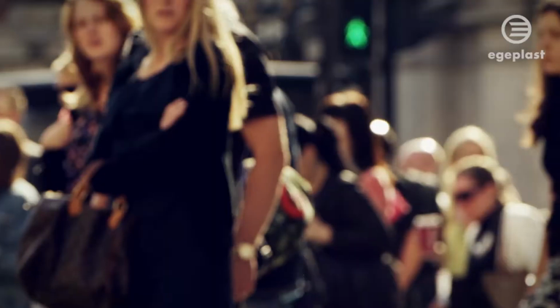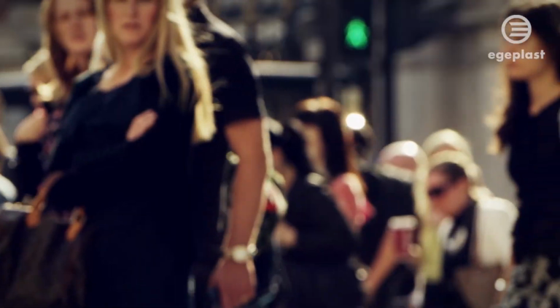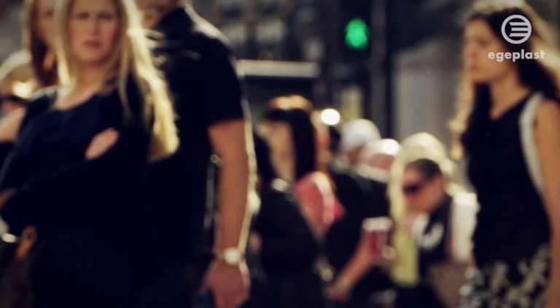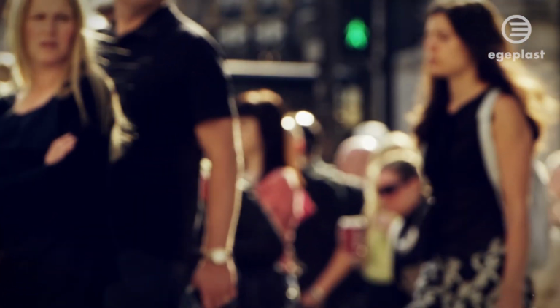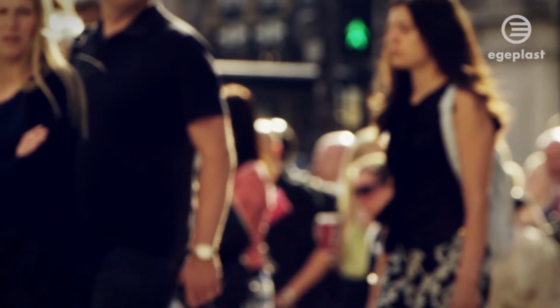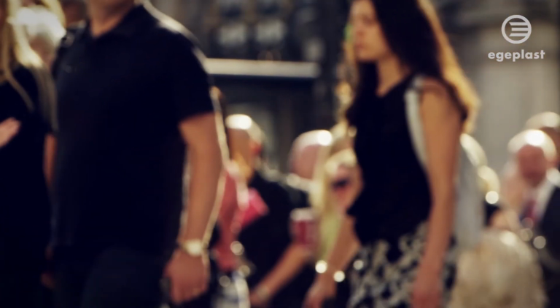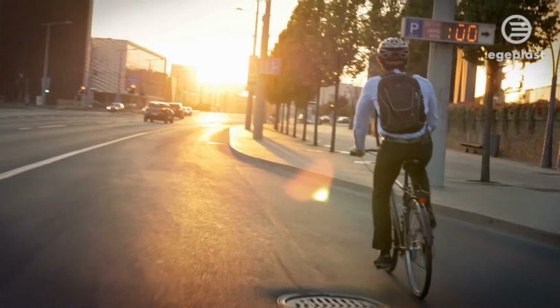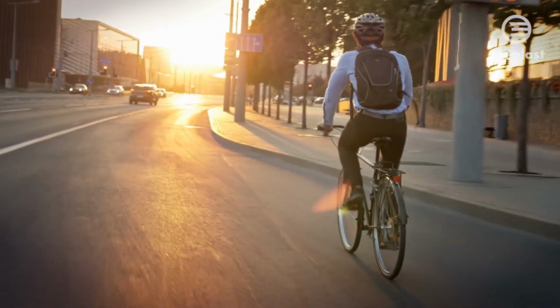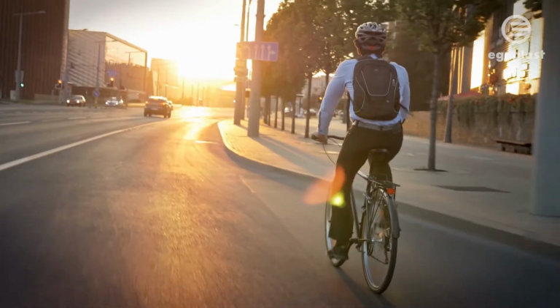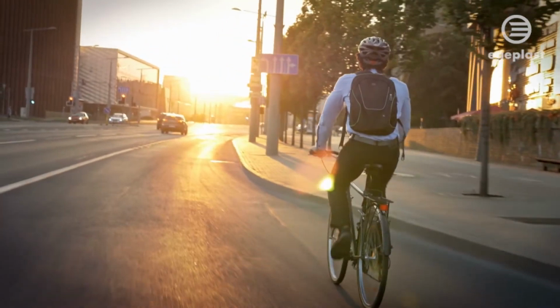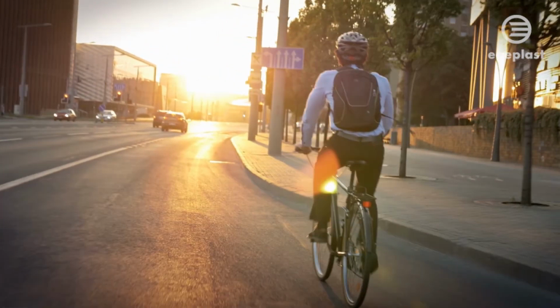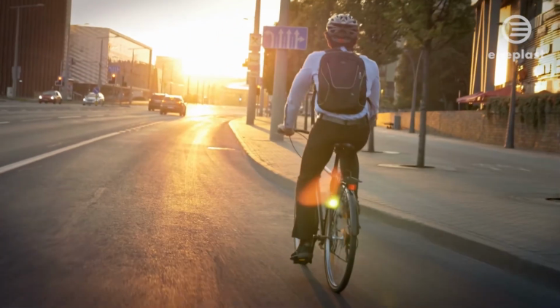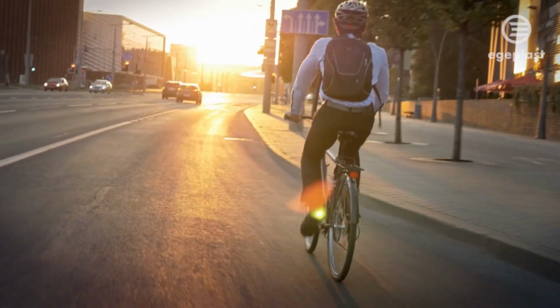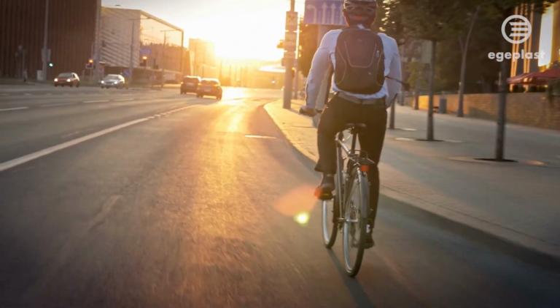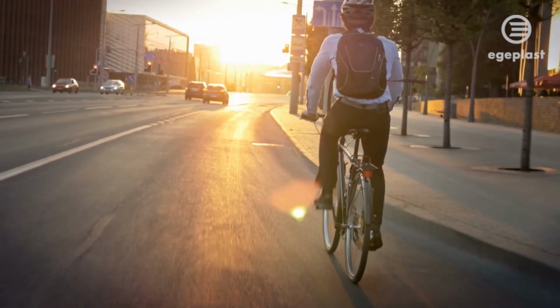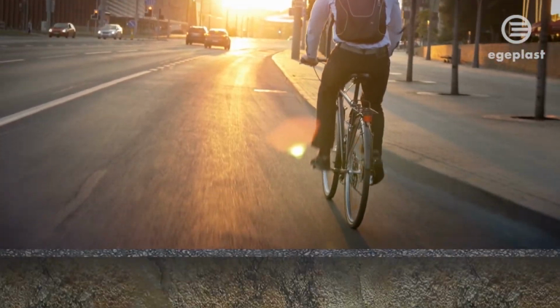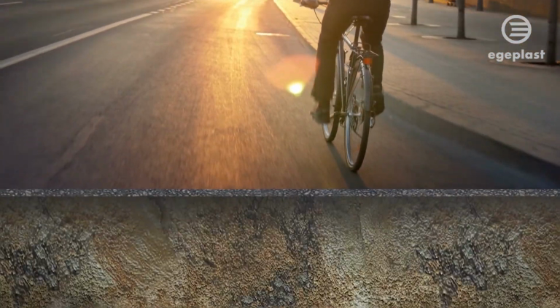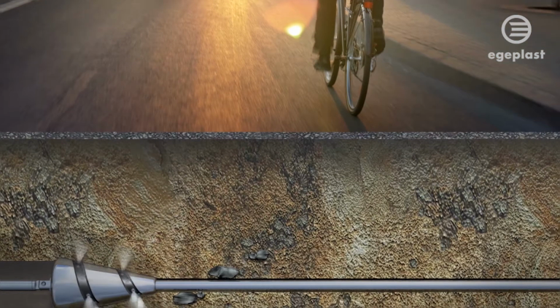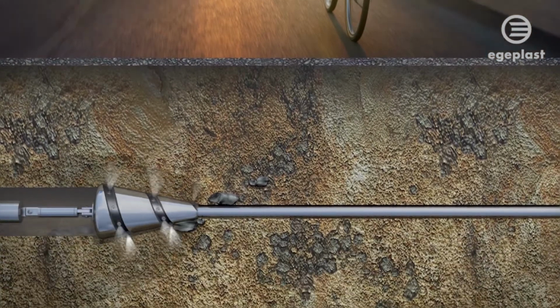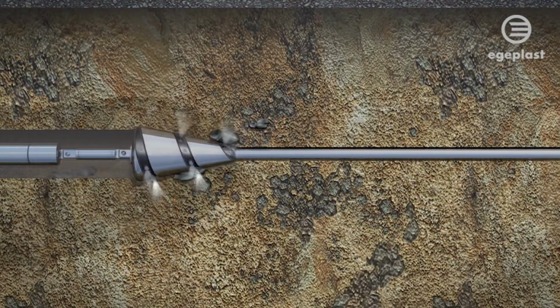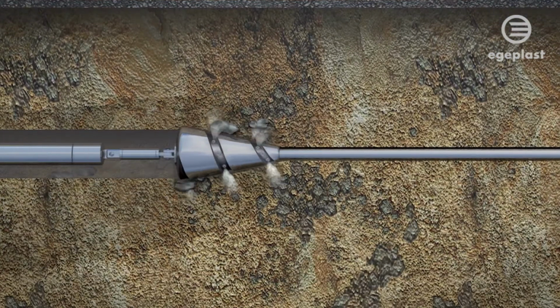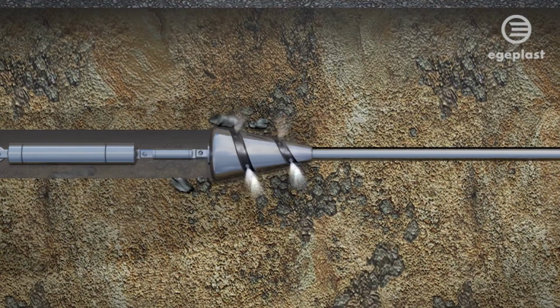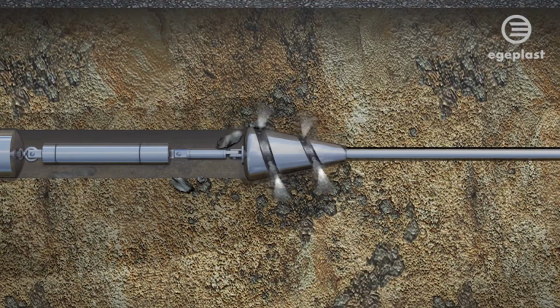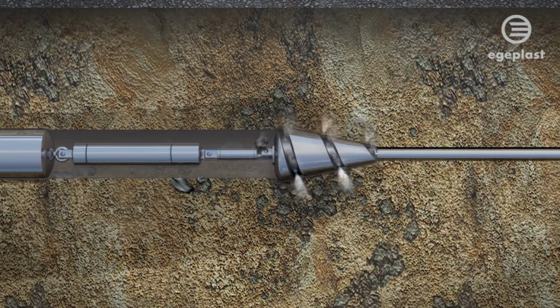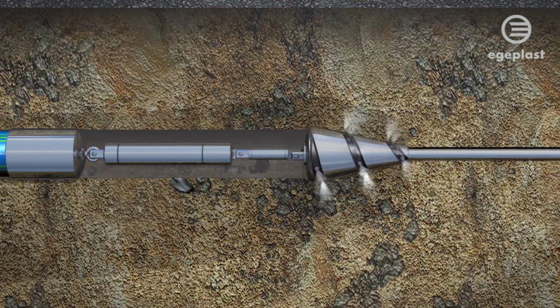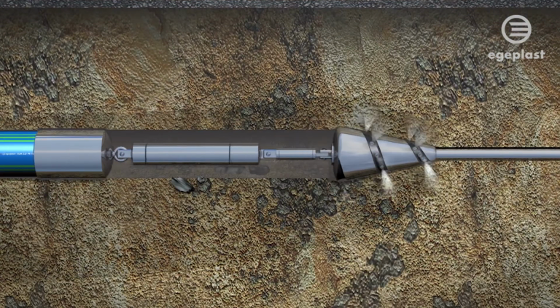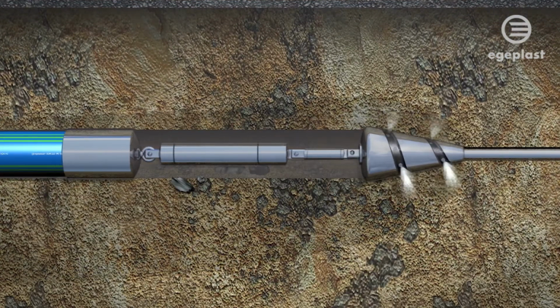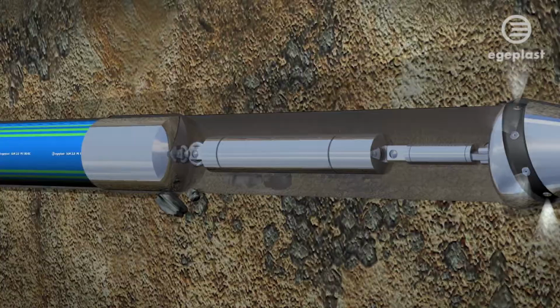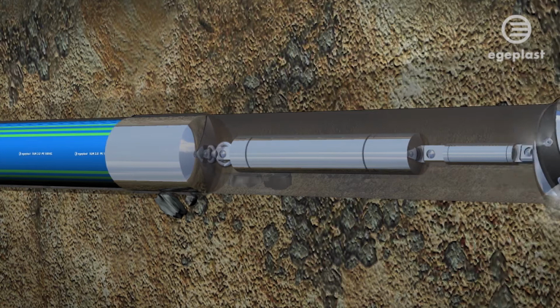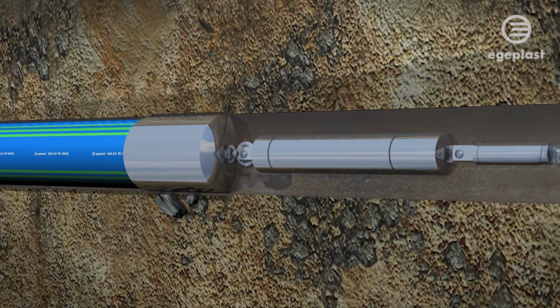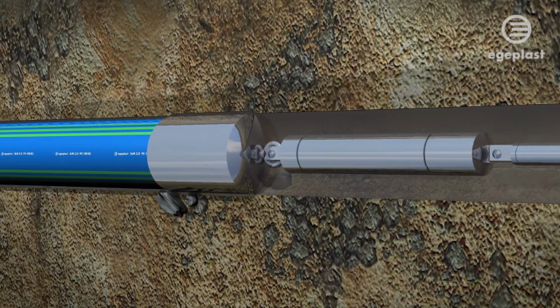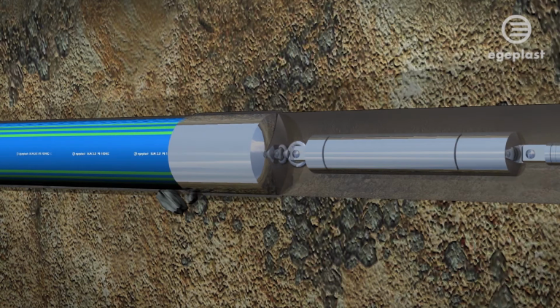To protect surfaces, prevent disruption and lower costs, Egeplast has focused on developing piping systems for trenchless installation. This approach places the highest demands on the material and project planning alike.